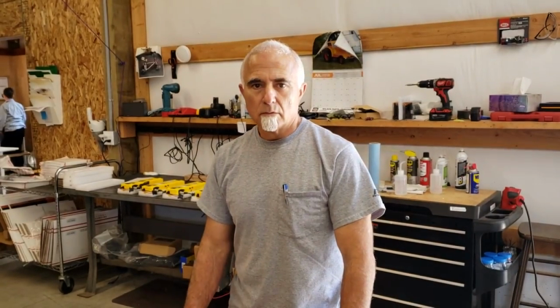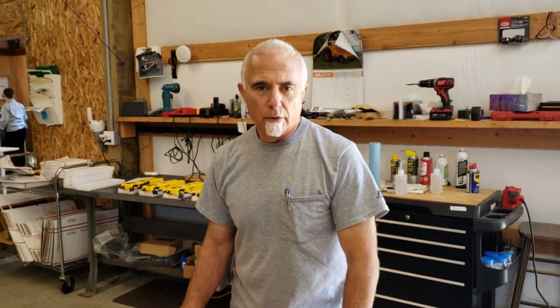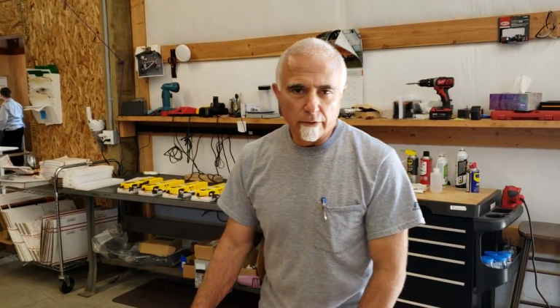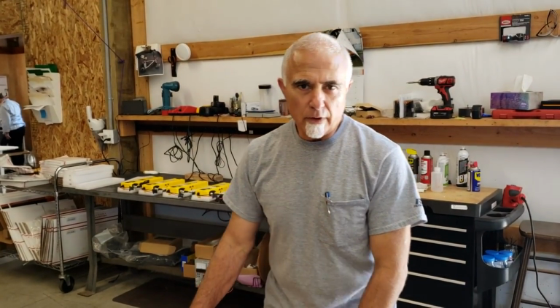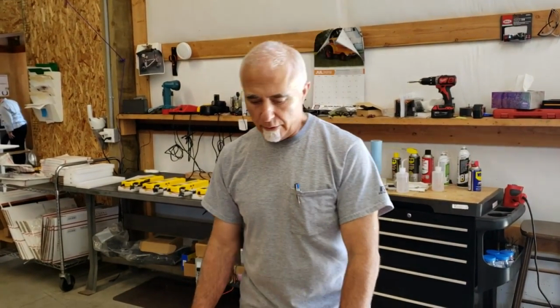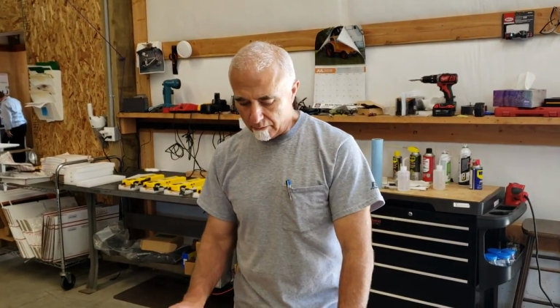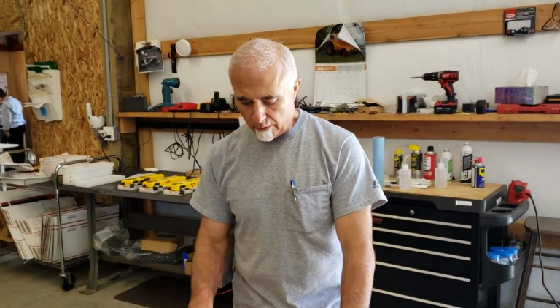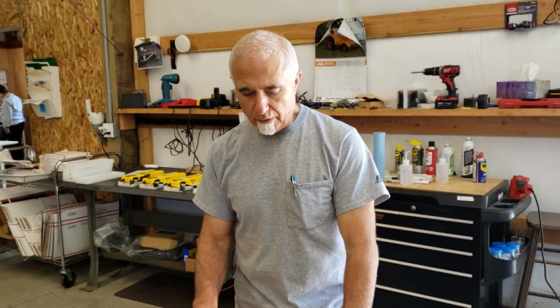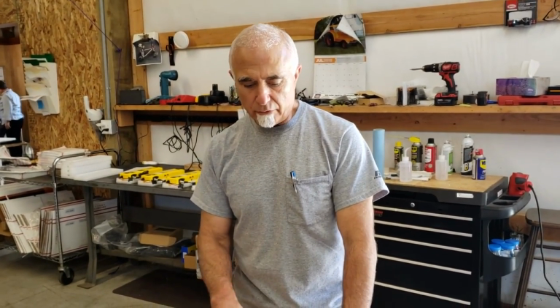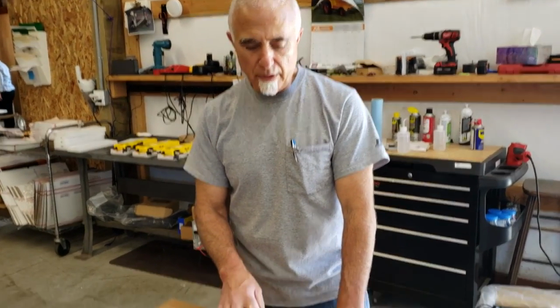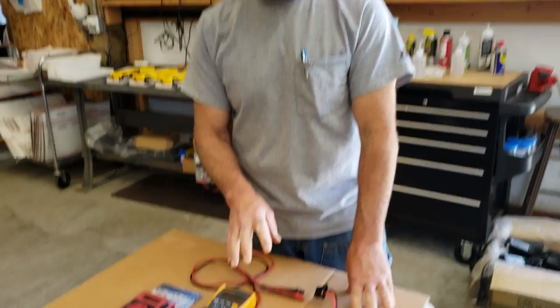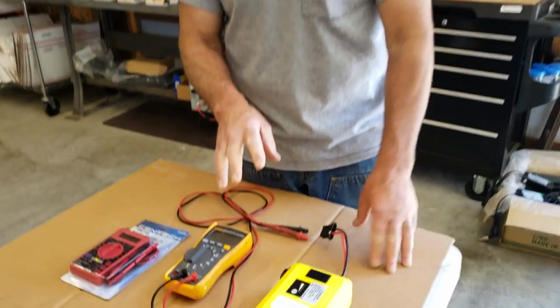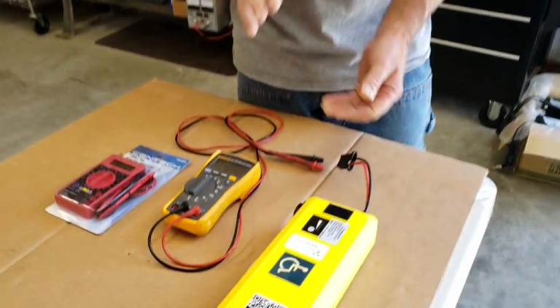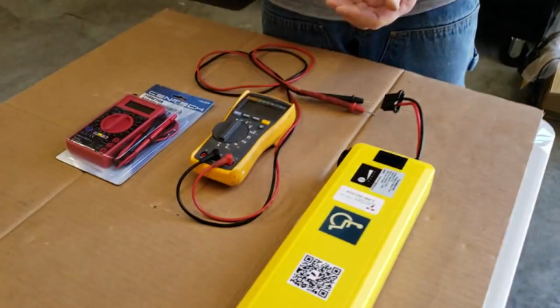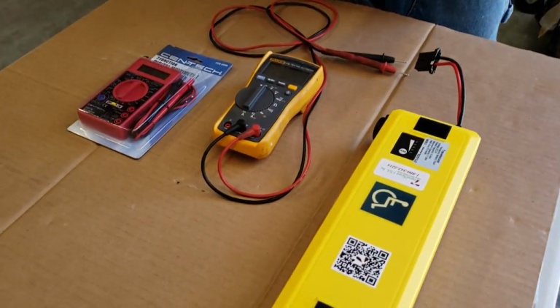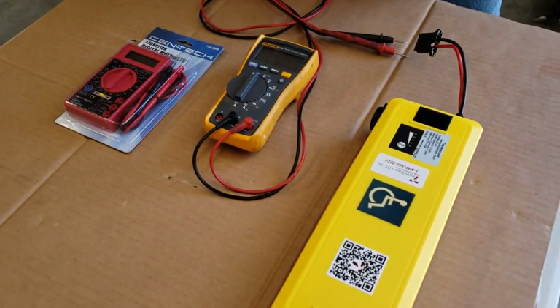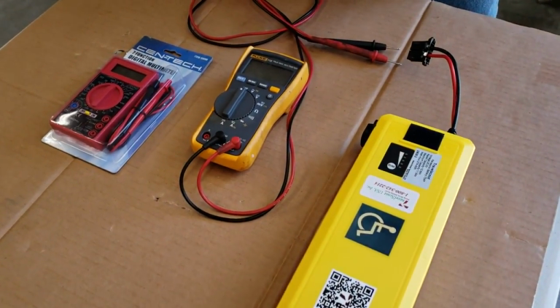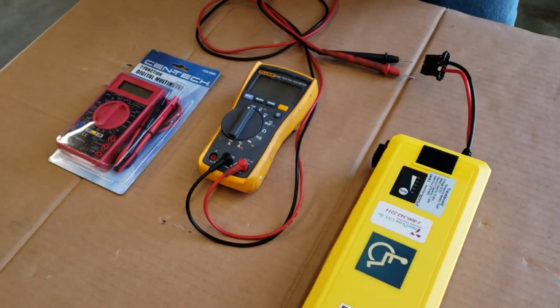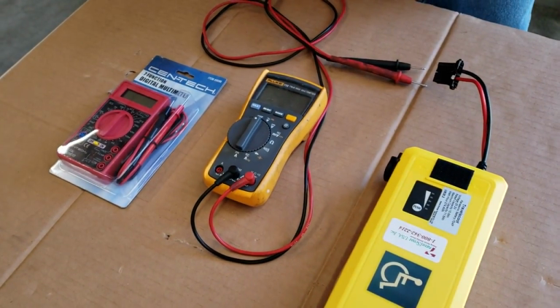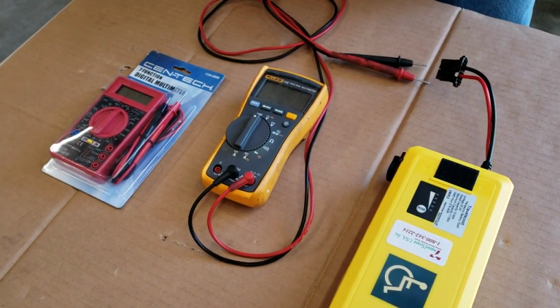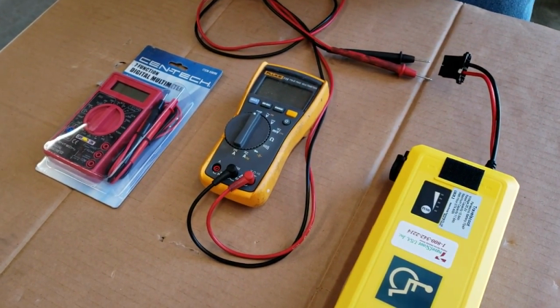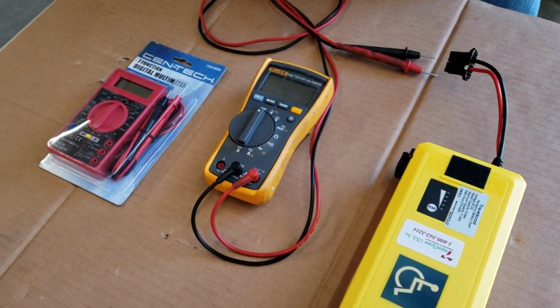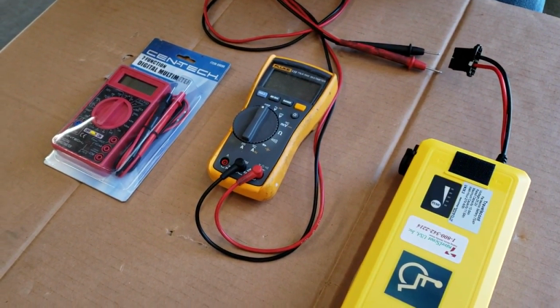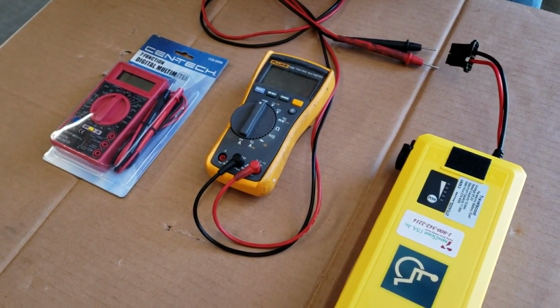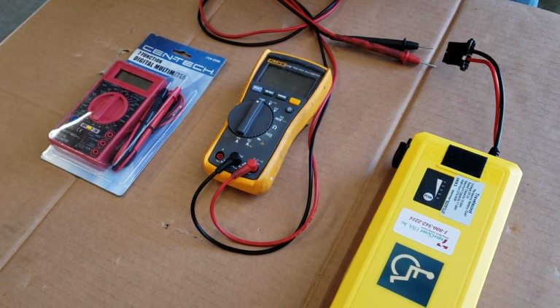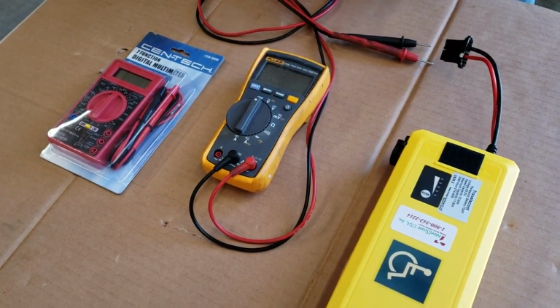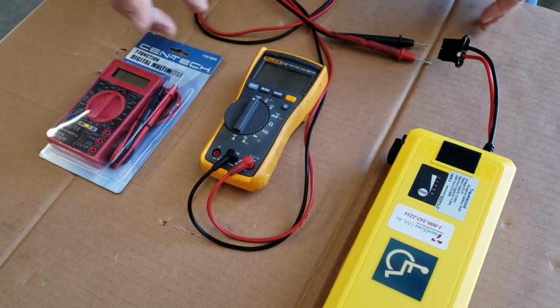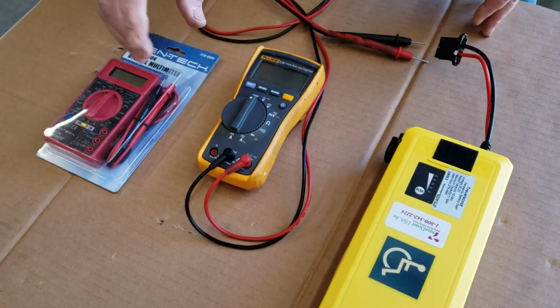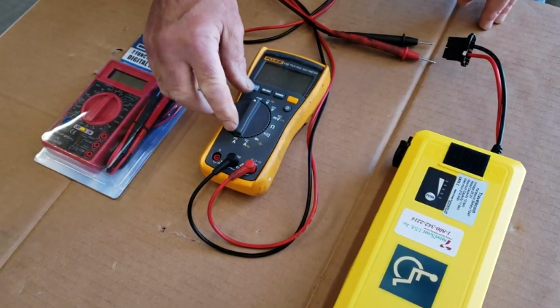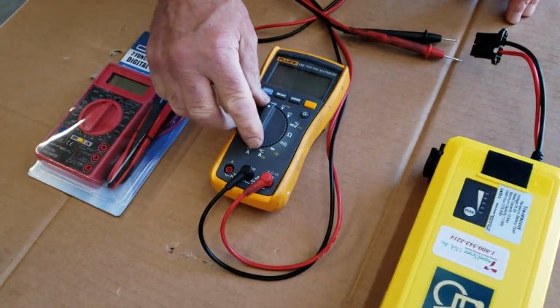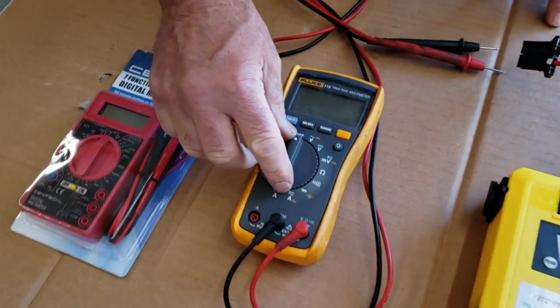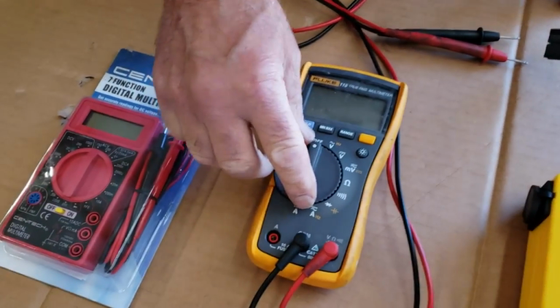Hi folks, this is Tony at TravelScoot again. Short little video on measuring battery voltage. If you've got a used battery you want to check the condition on, one simple test is to check its voltage.